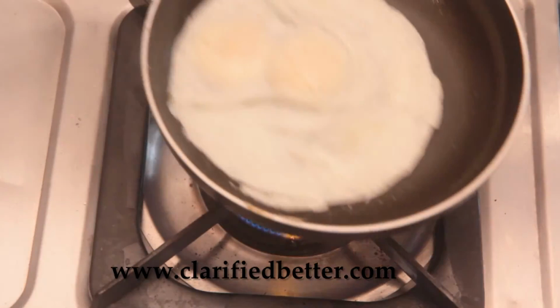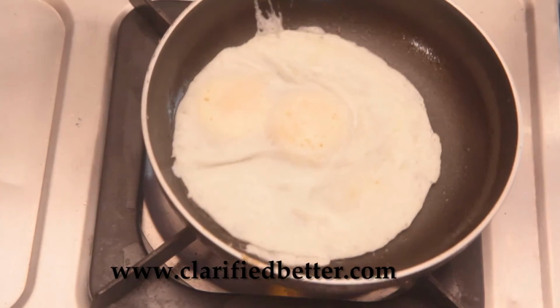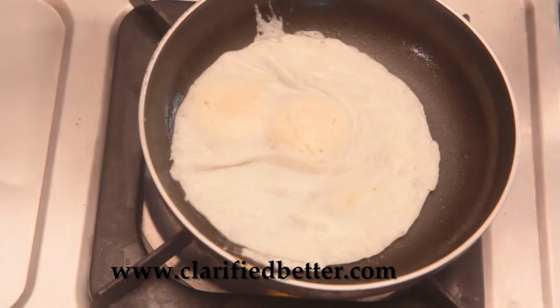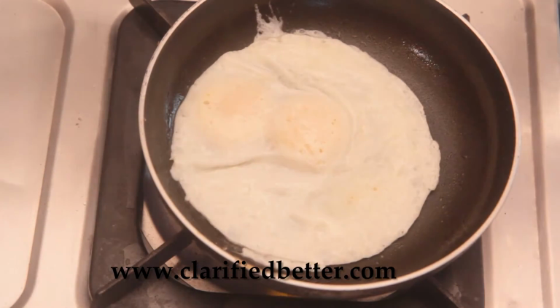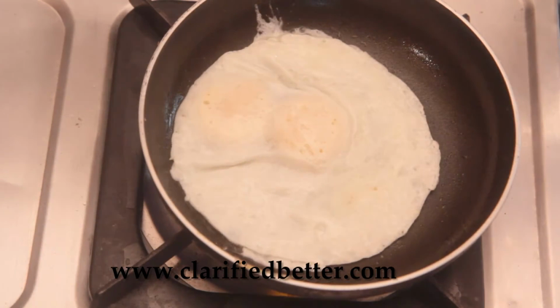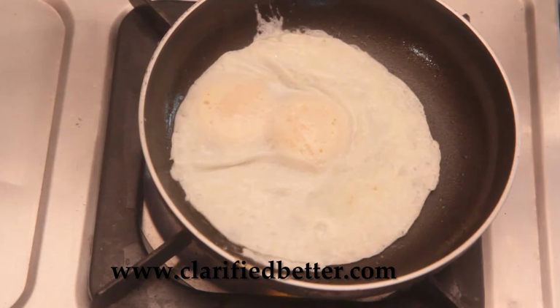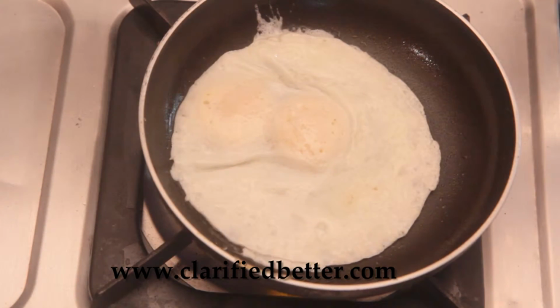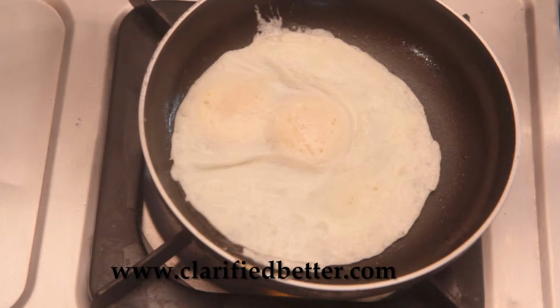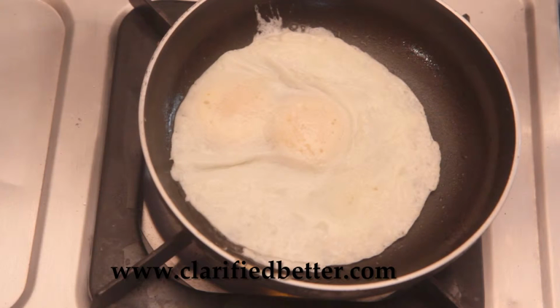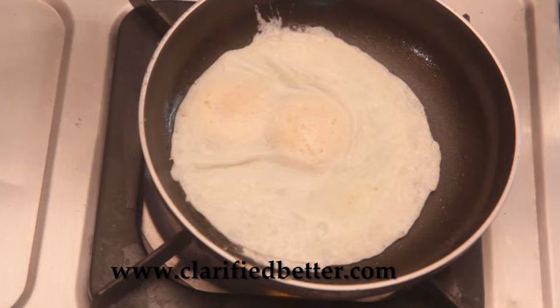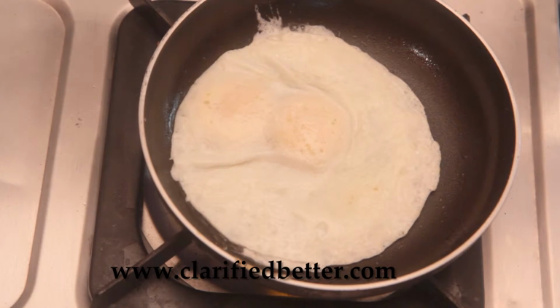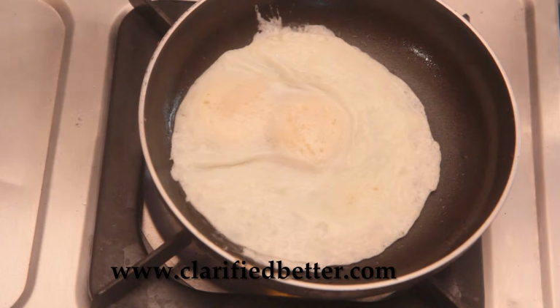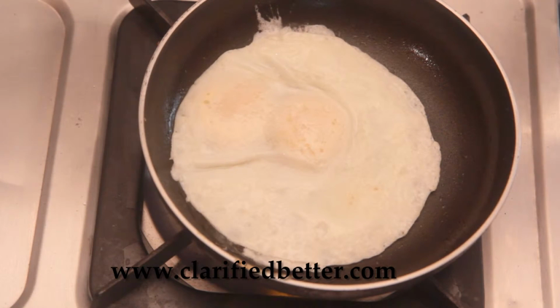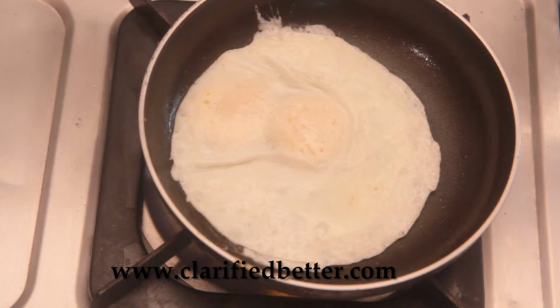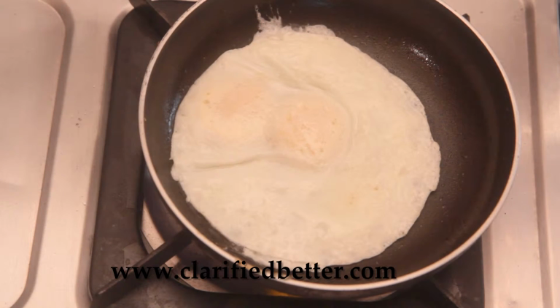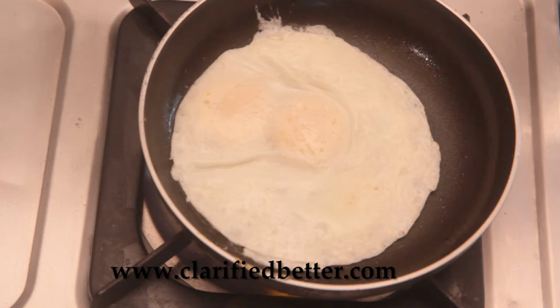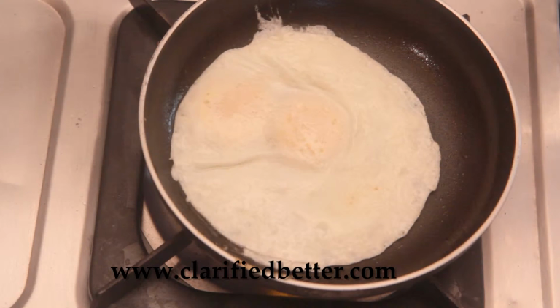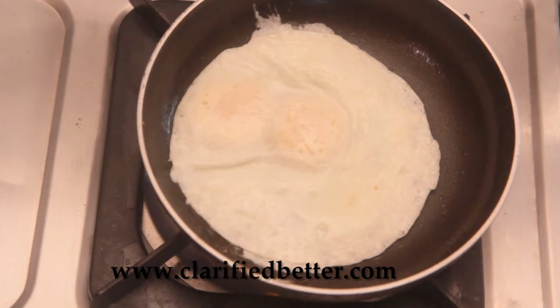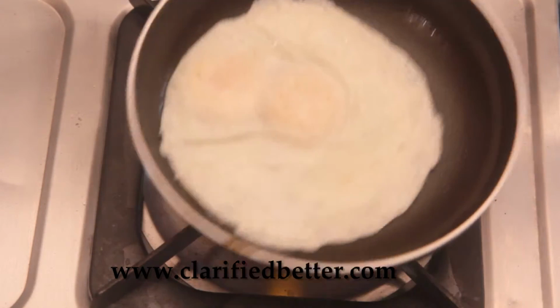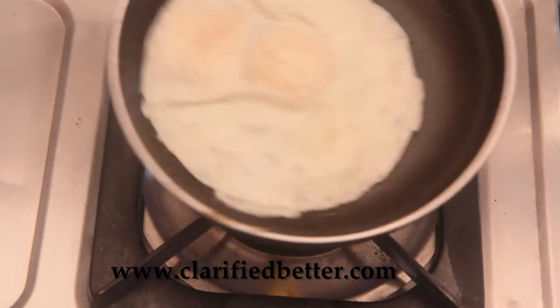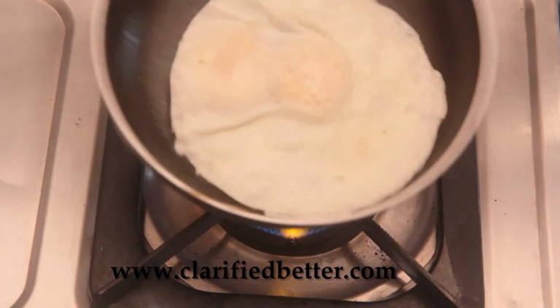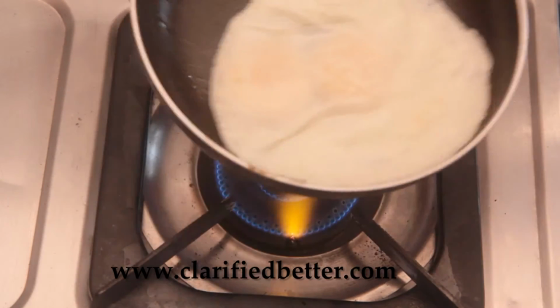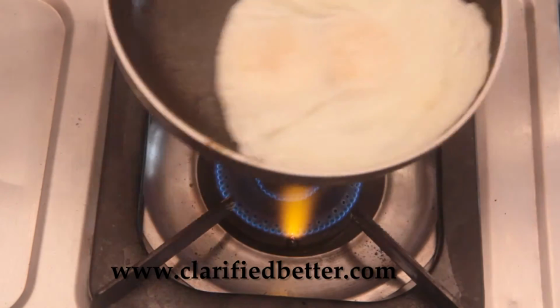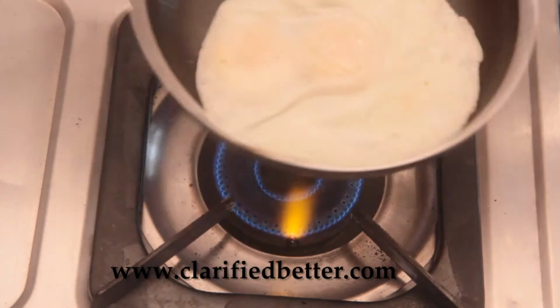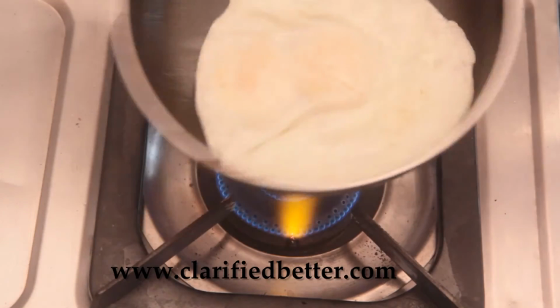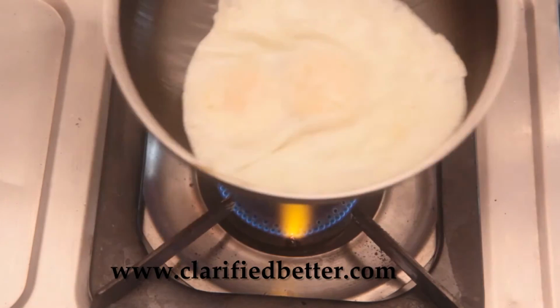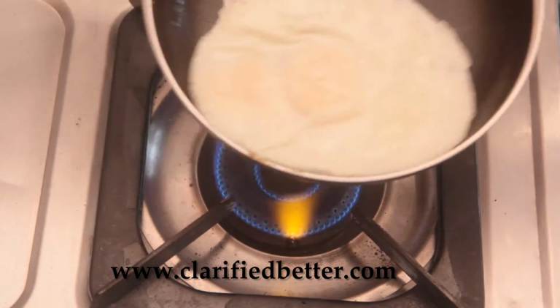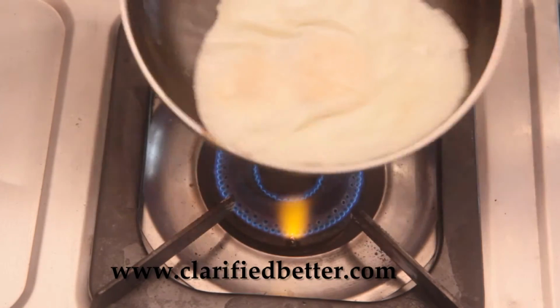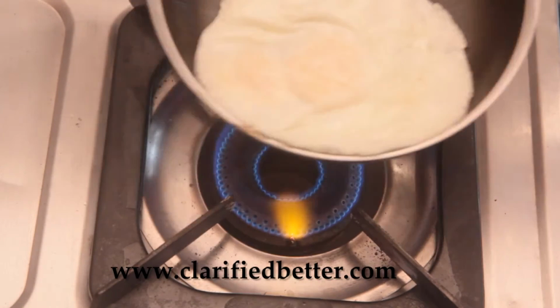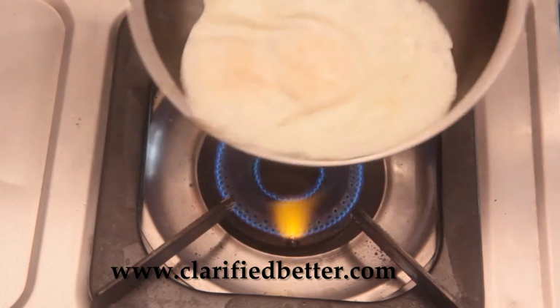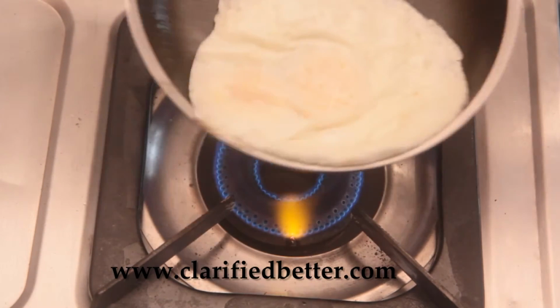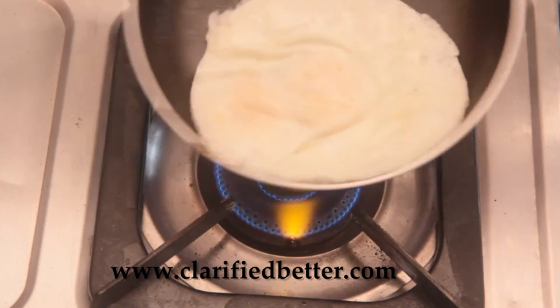Flip it over, allow it to cook for a few minutes and flip it back again.